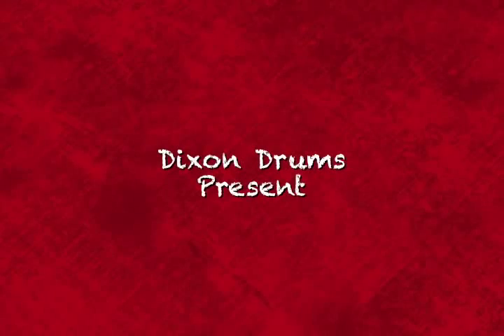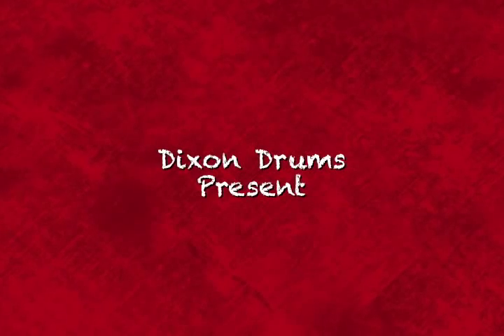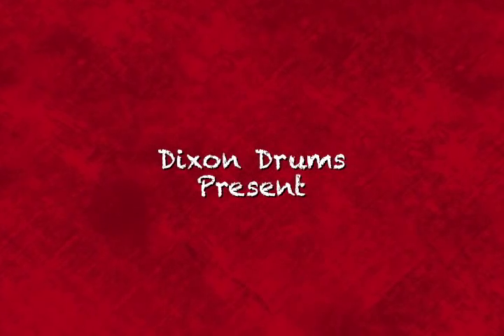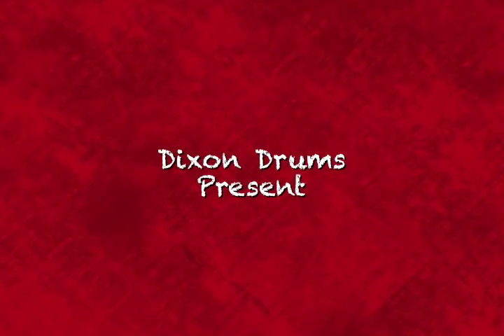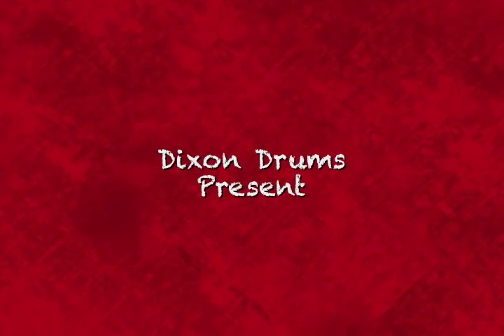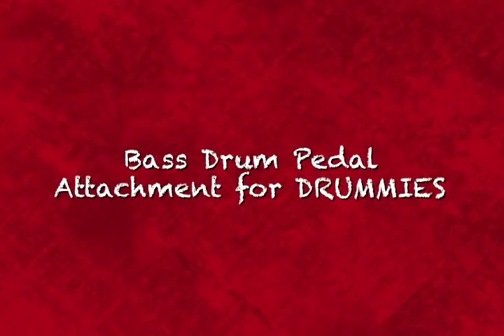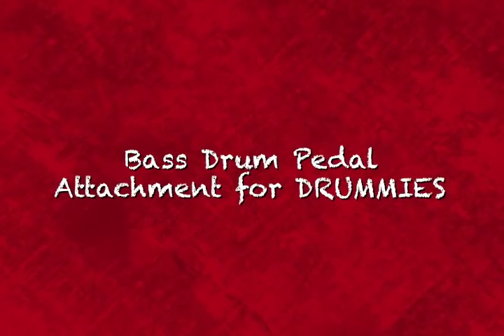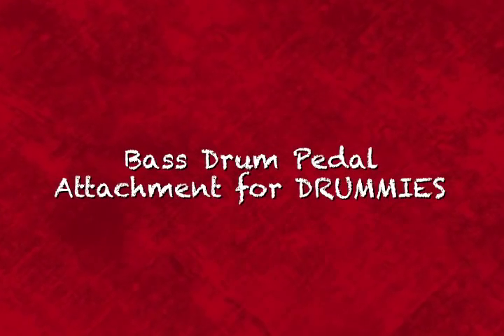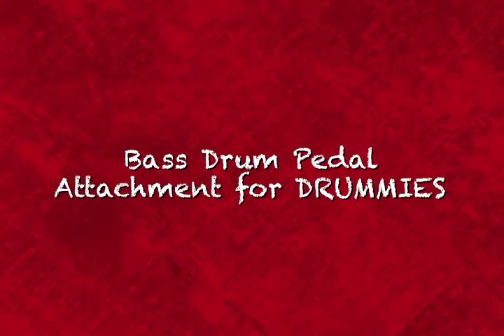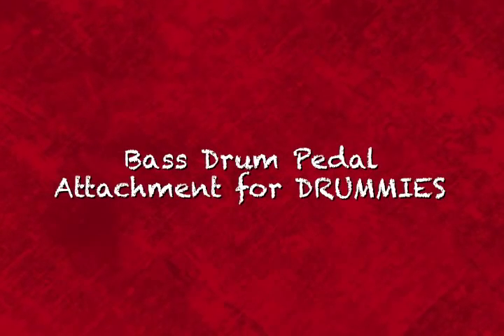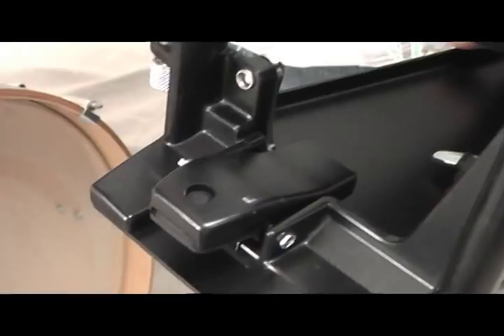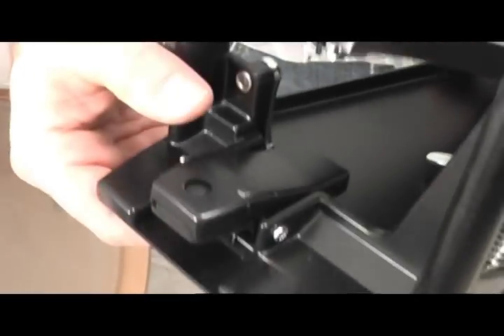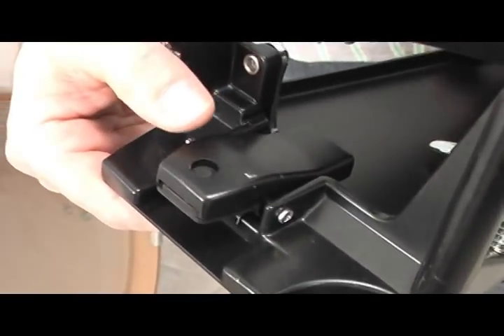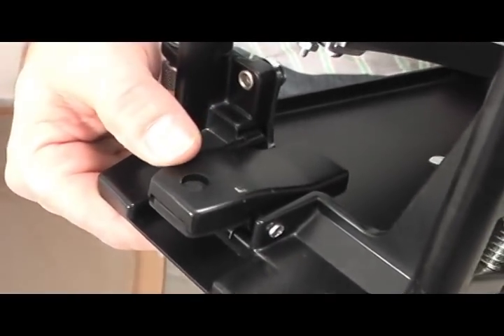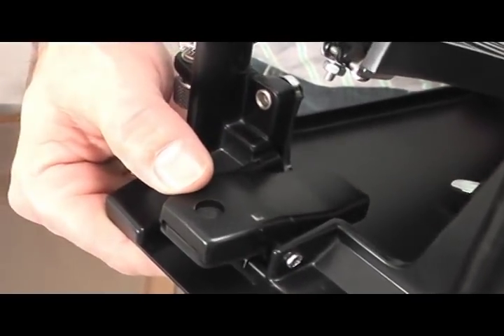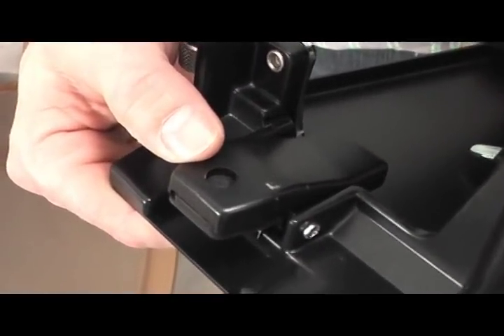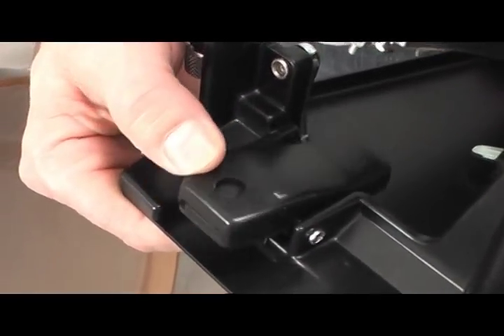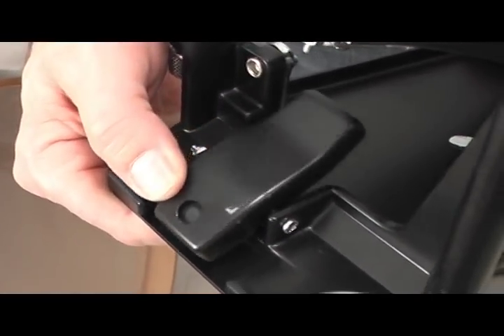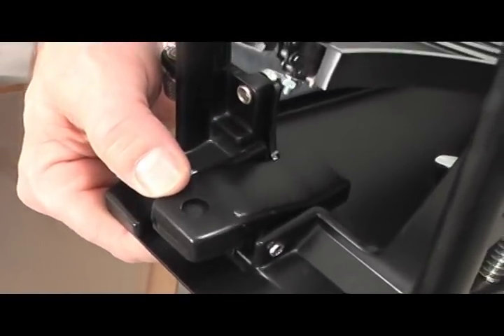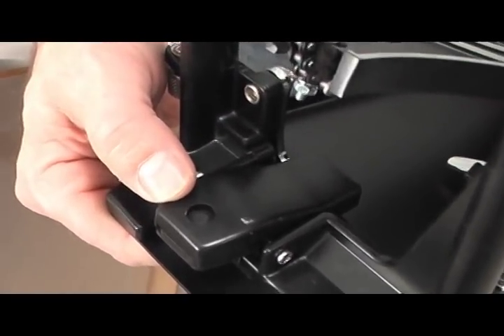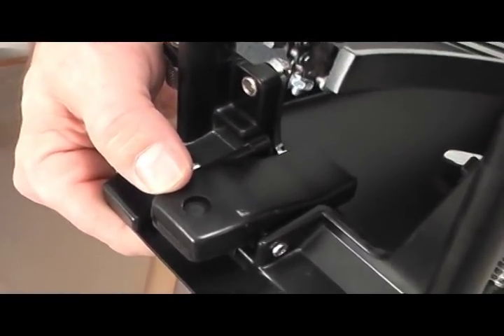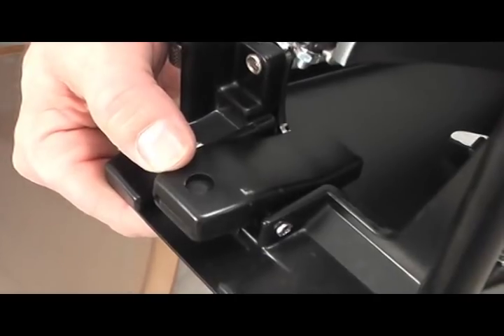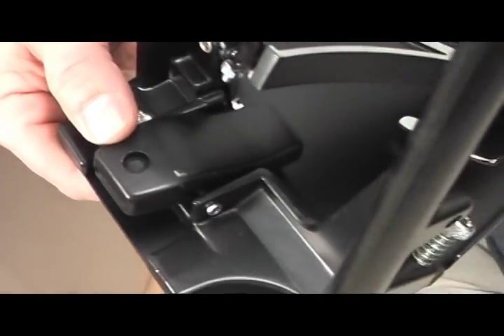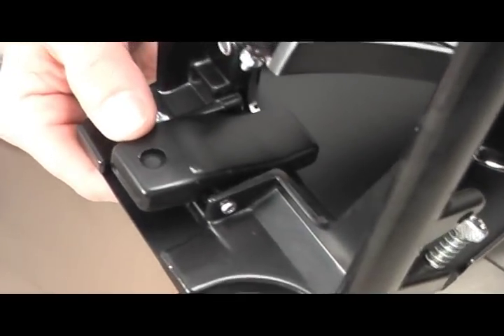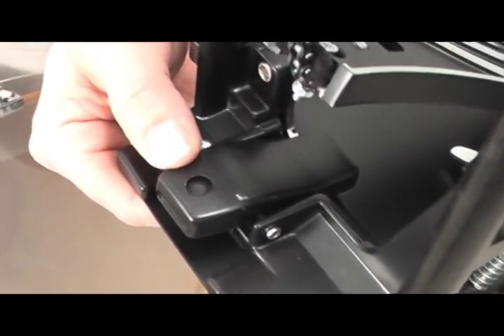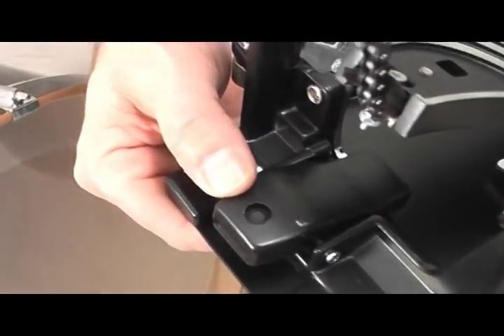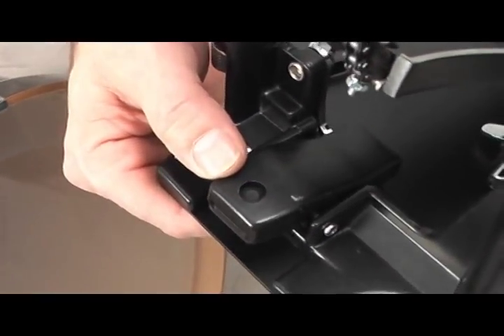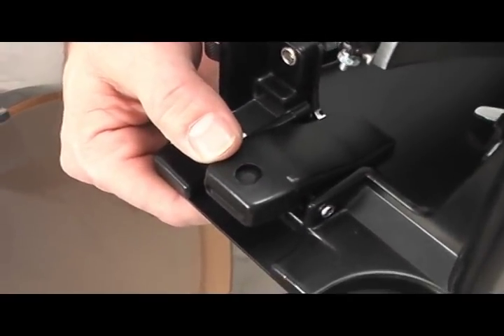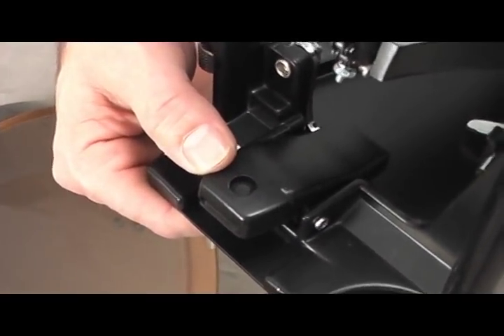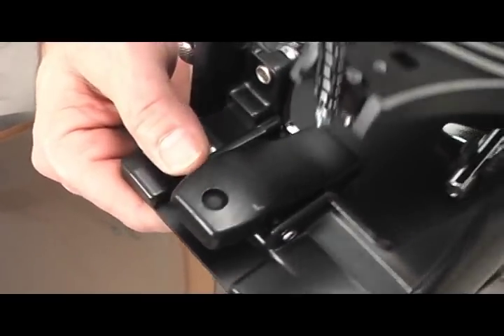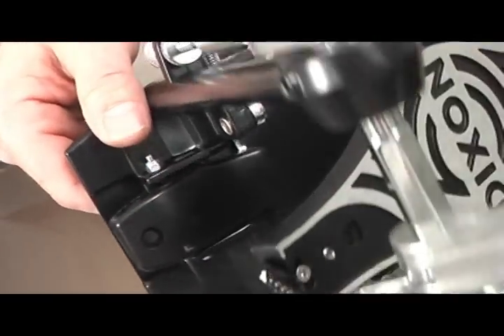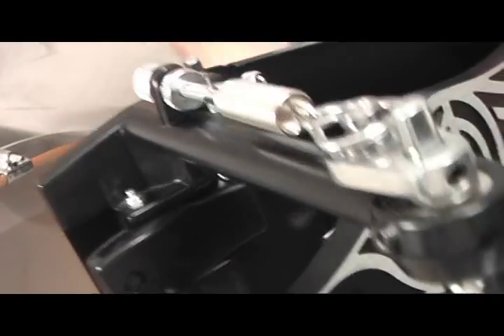Now that we know how to assemble the bass drum pedal from our previous instruction video, it is time to learn how this assembled pedal actually attaches to the bass drum. Let's jump right in, starting with where the bass drum attaches via the hoop clamp.